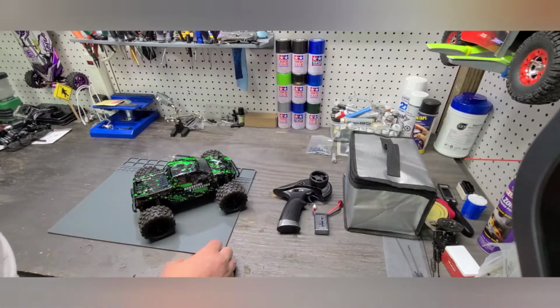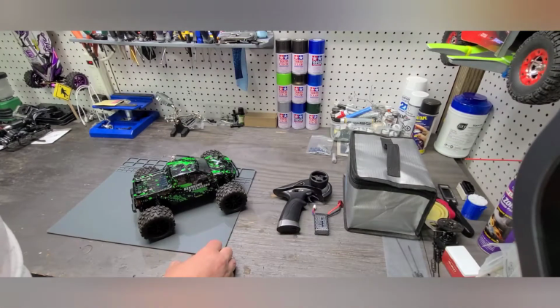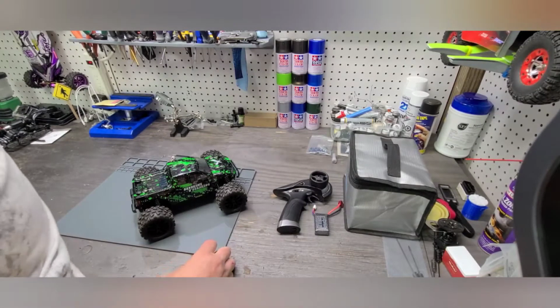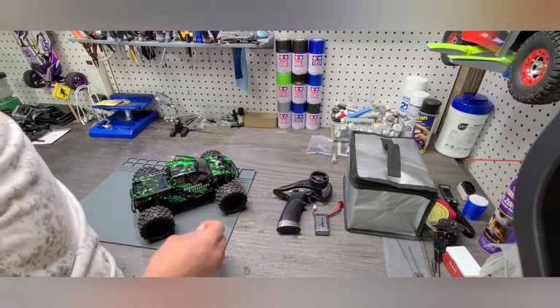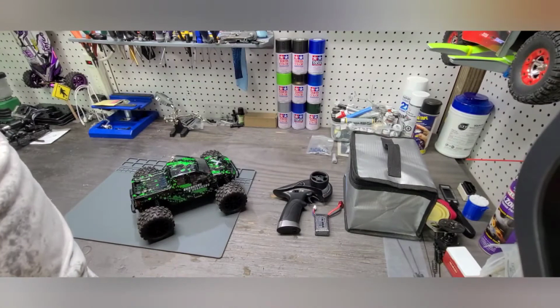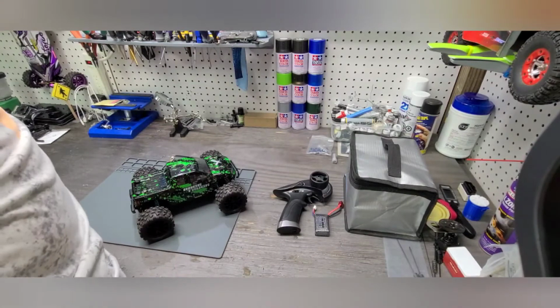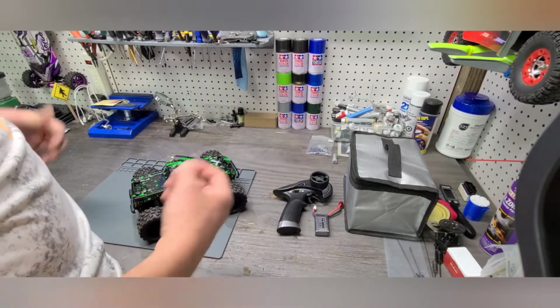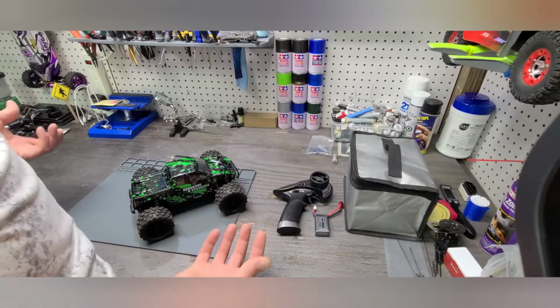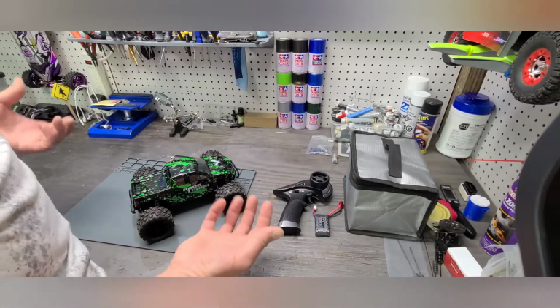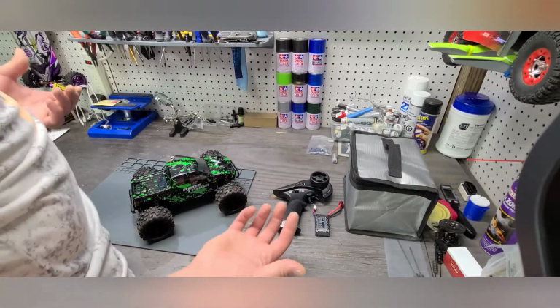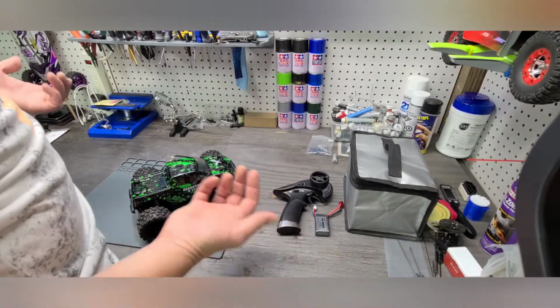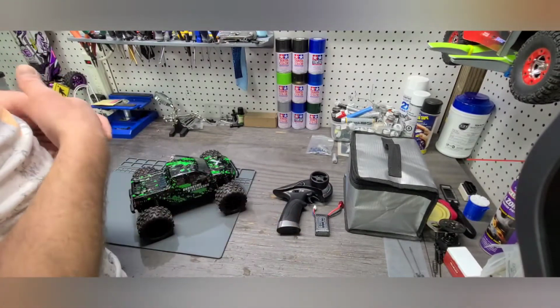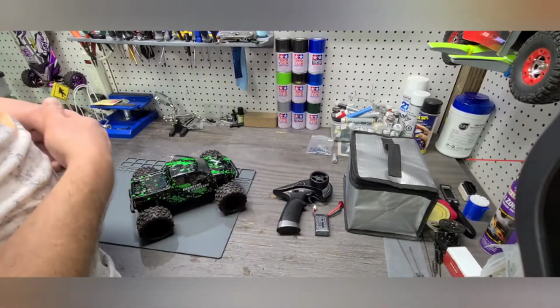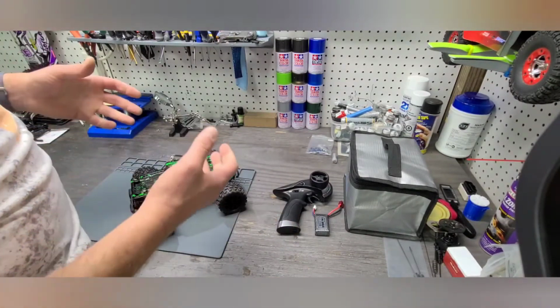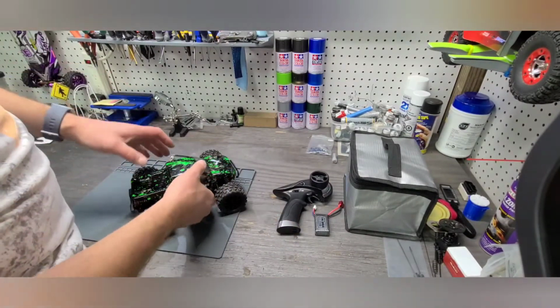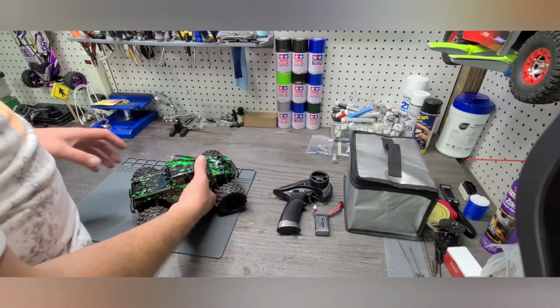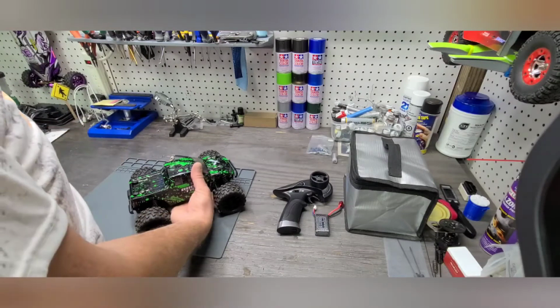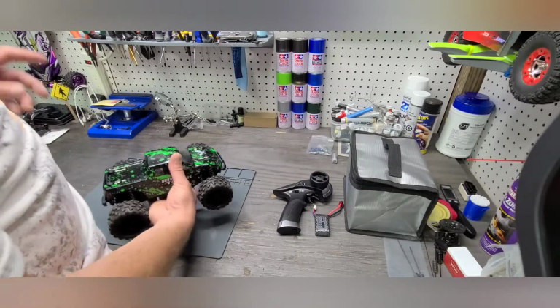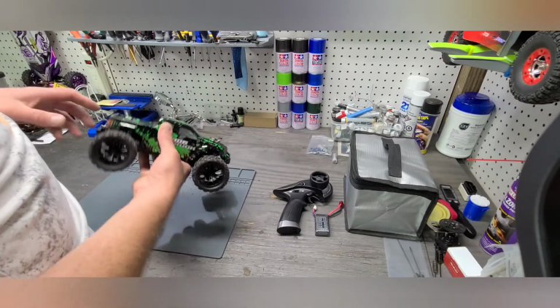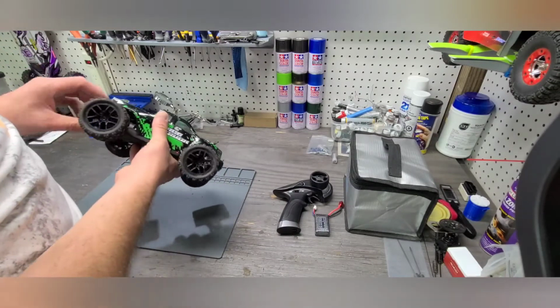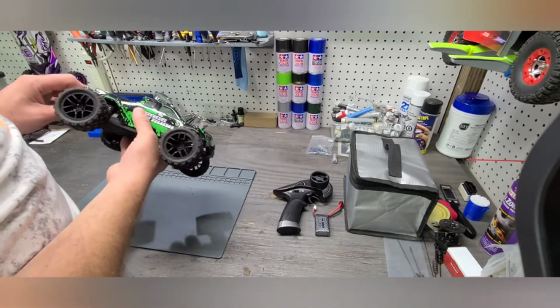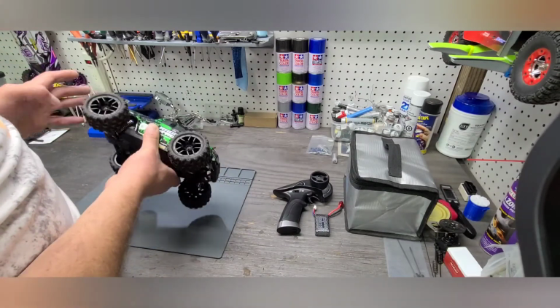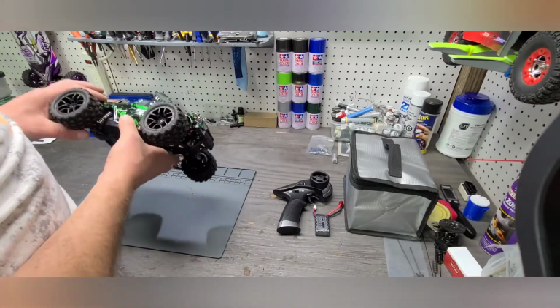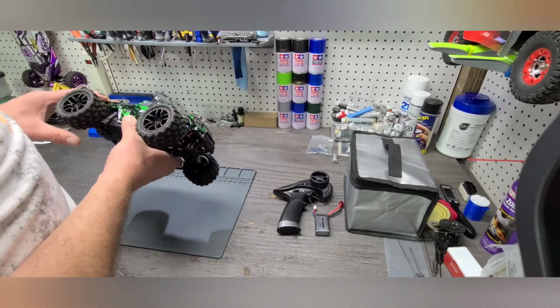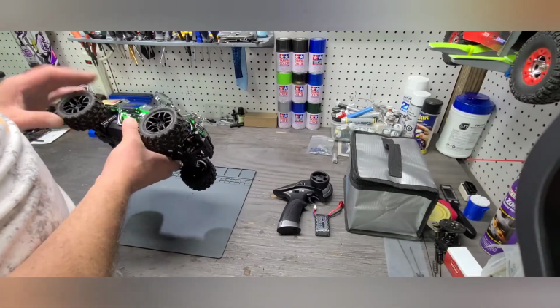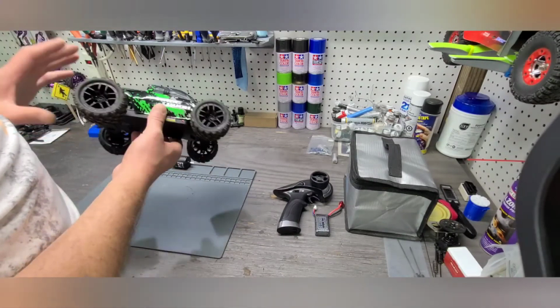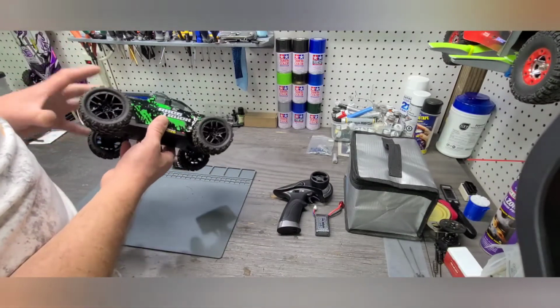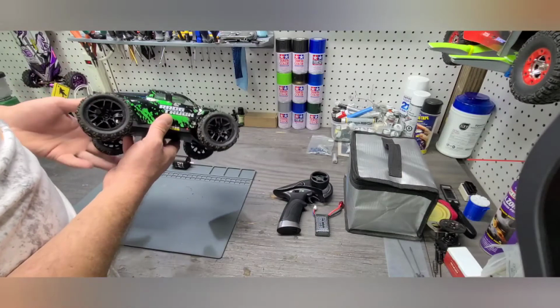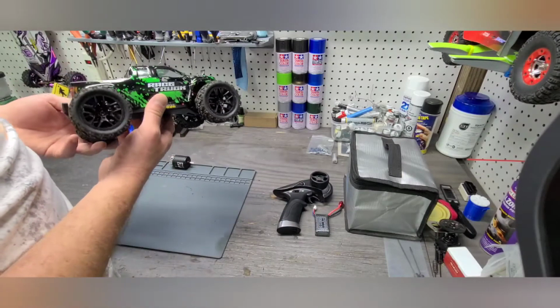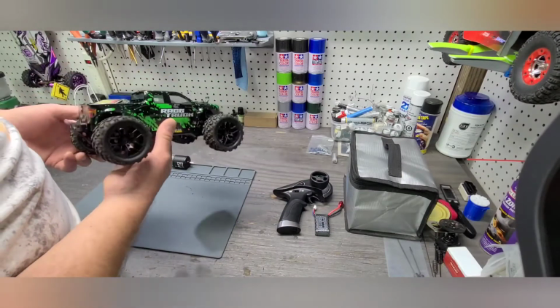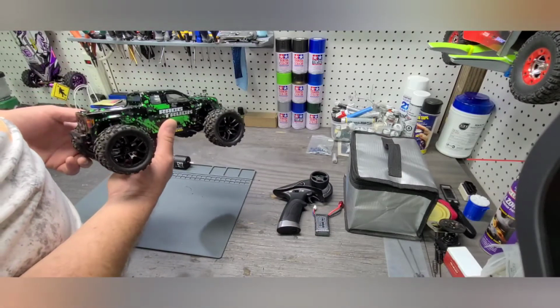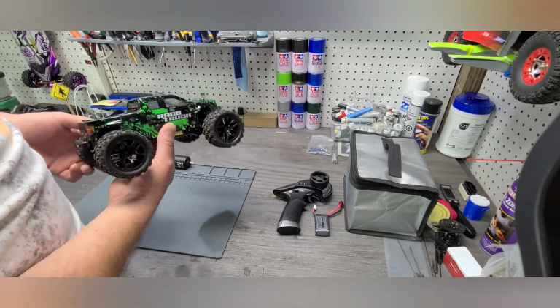Hello everybody. Today I wanted to do a quick unboxing and initial review of the 18859A from High Boxing. It's a 1/18th scale RC four-wheel drive monster truck, race truck, that really is kind of the gateway to what we consider a hobby grade RC.